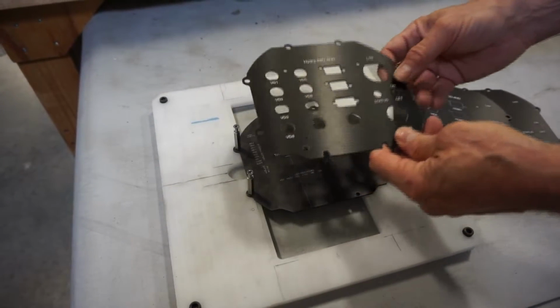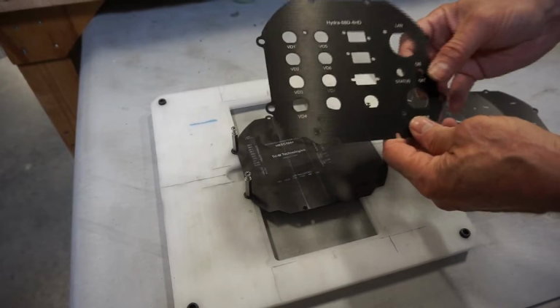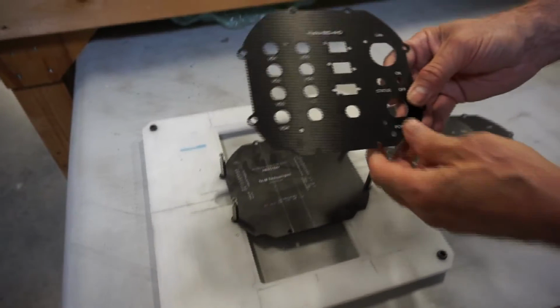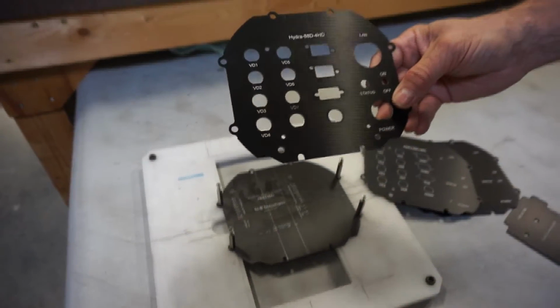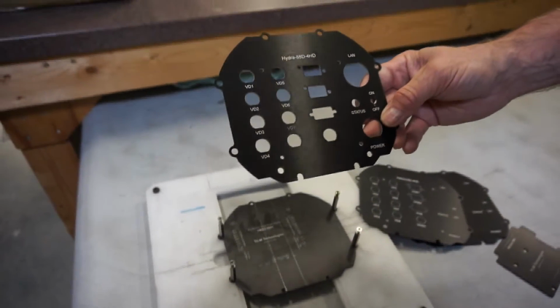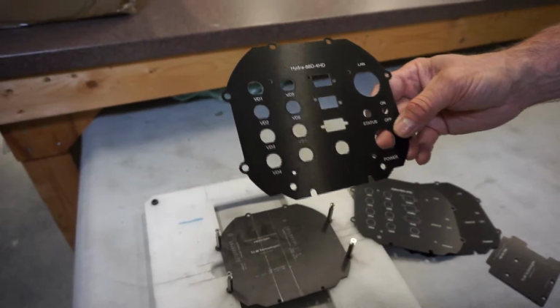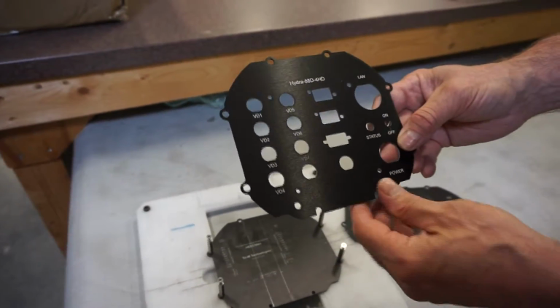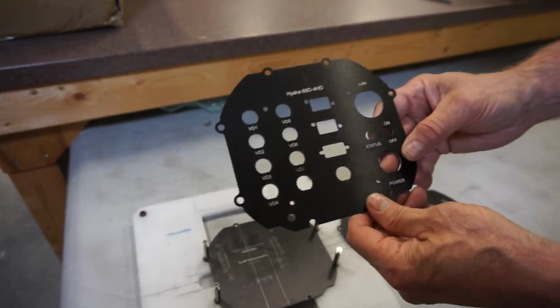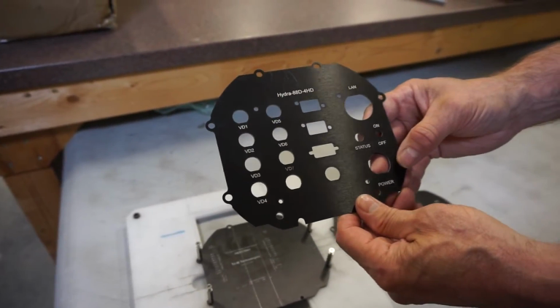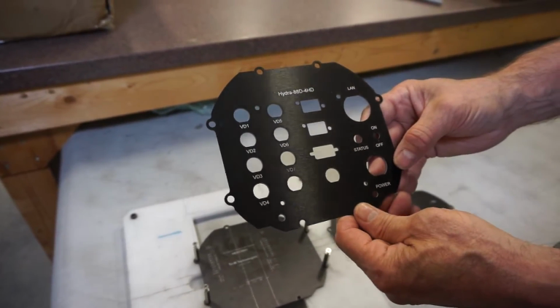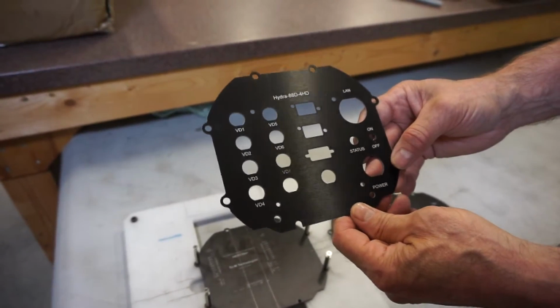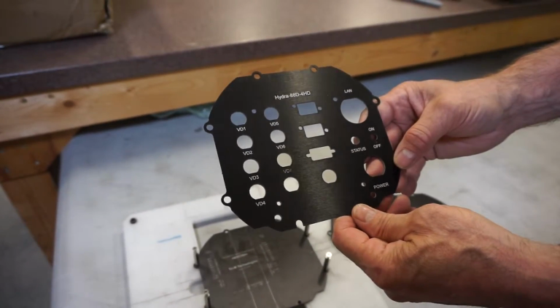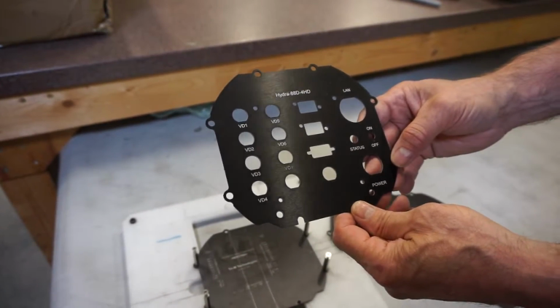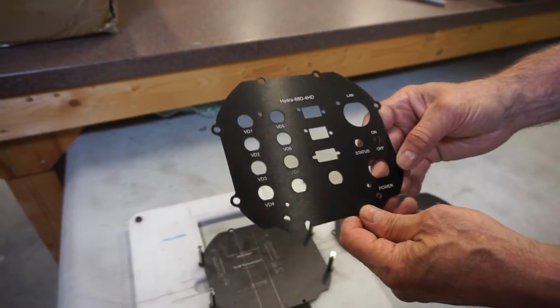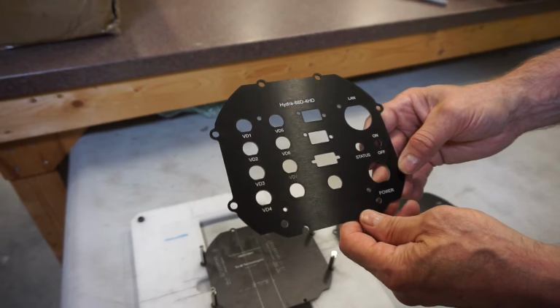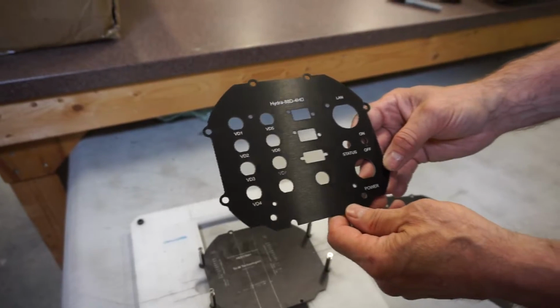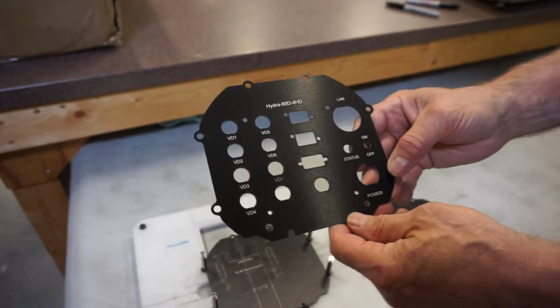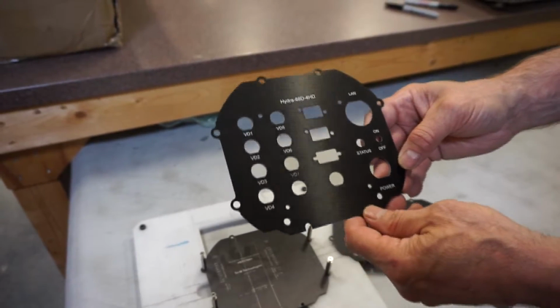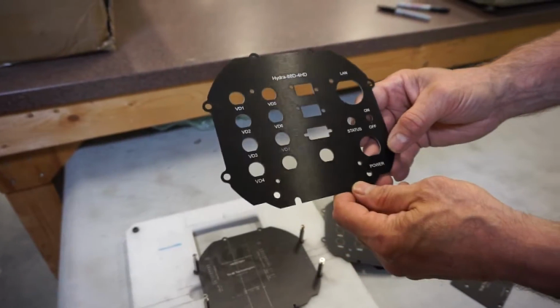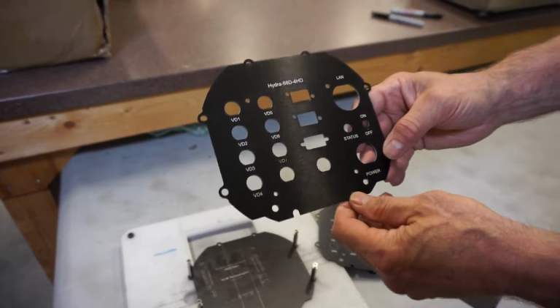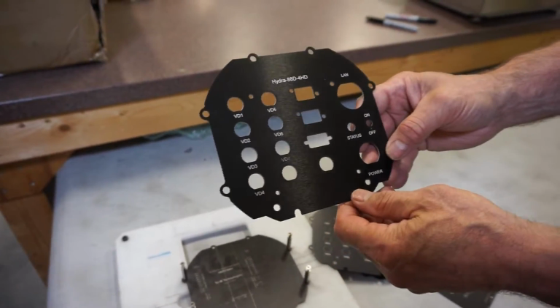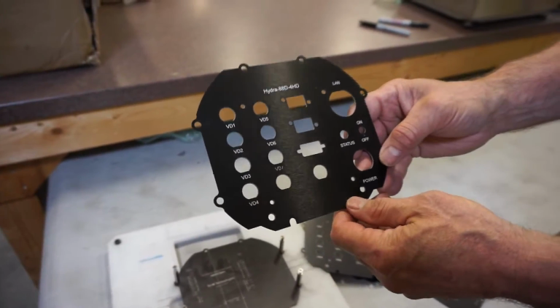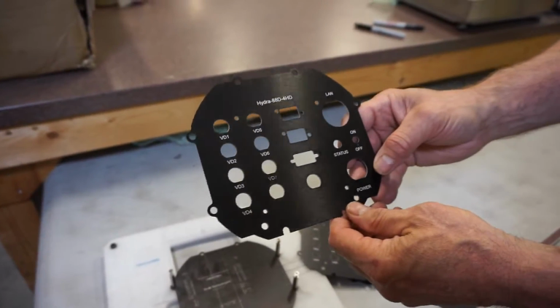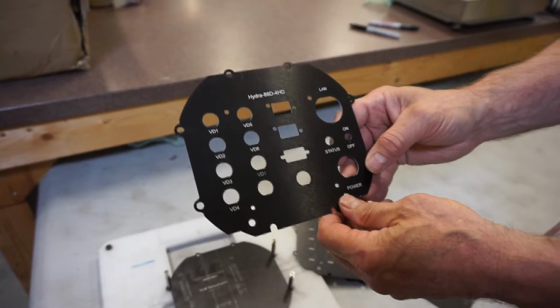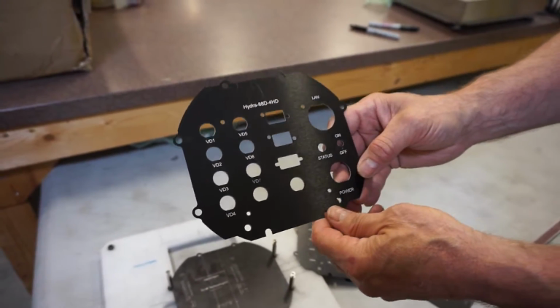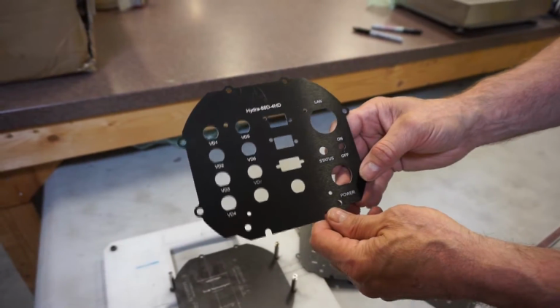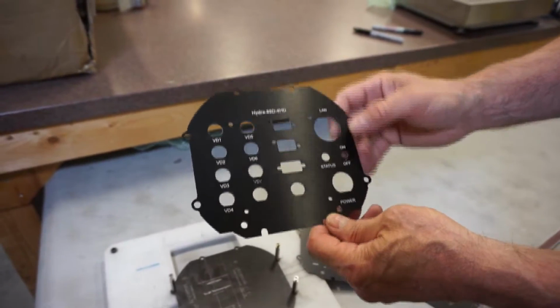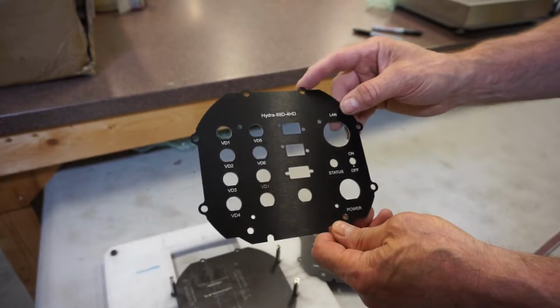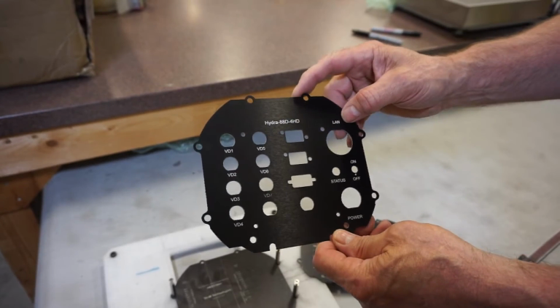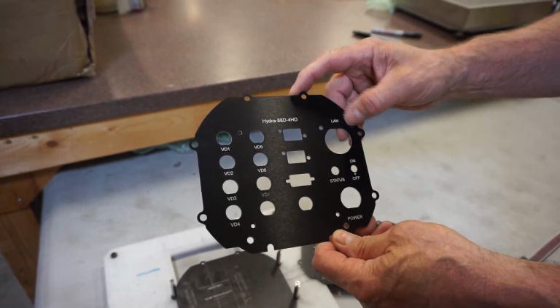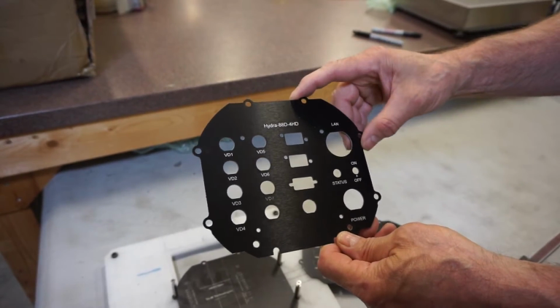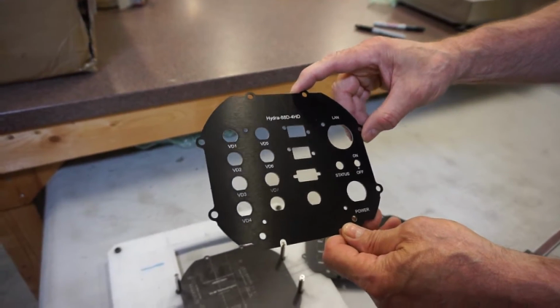This would be an example of an almost fully completed custom end cap for a customer. By doing this for customers, they can get their prototypes completed much quicker and get it to the field for field testing.